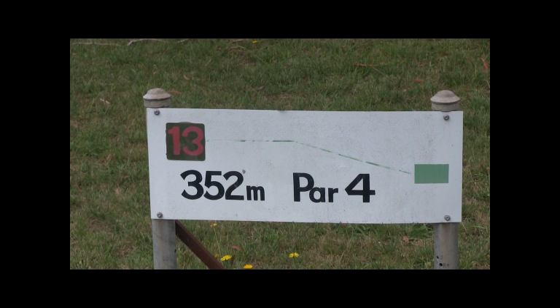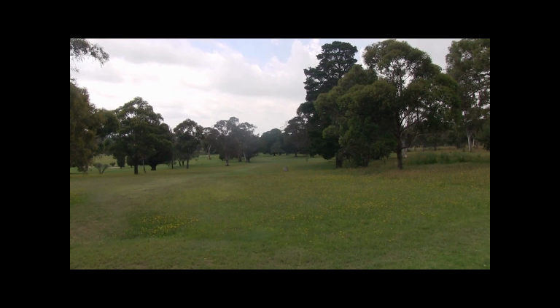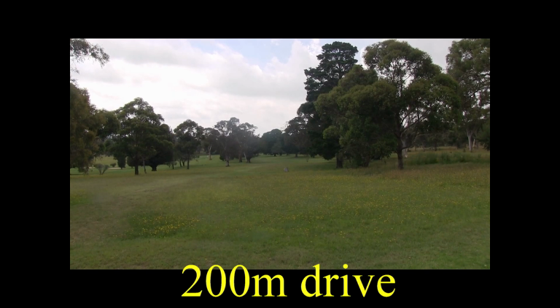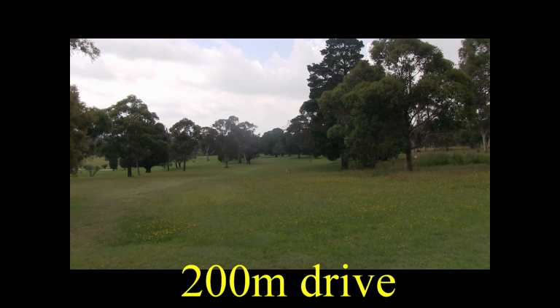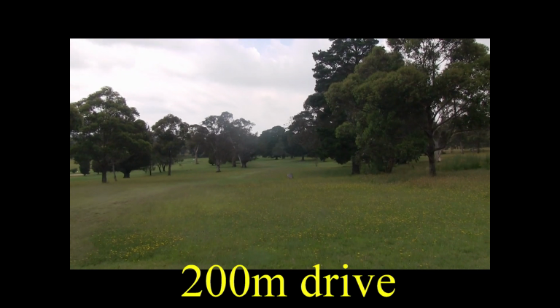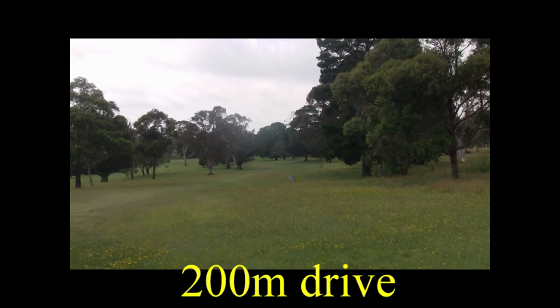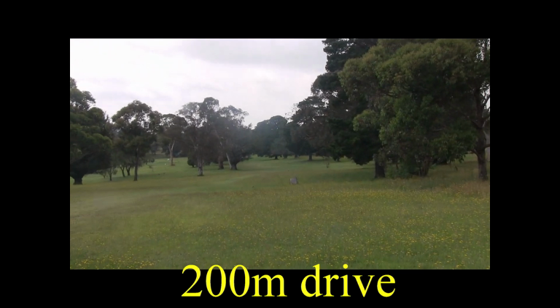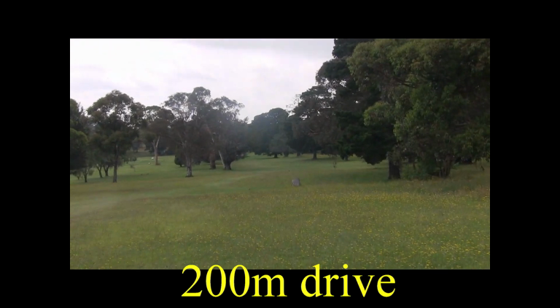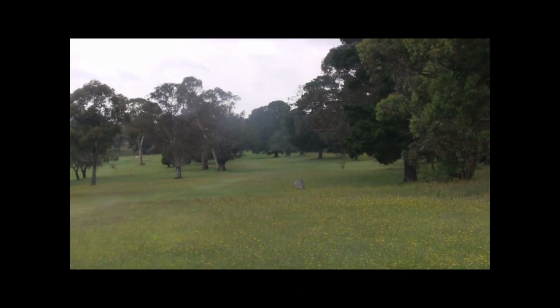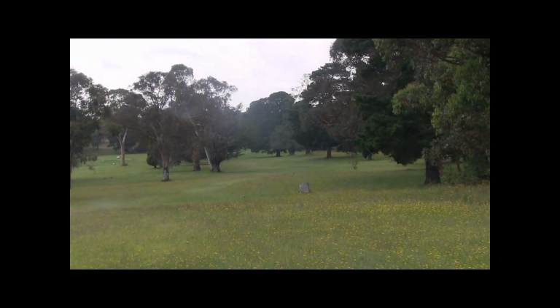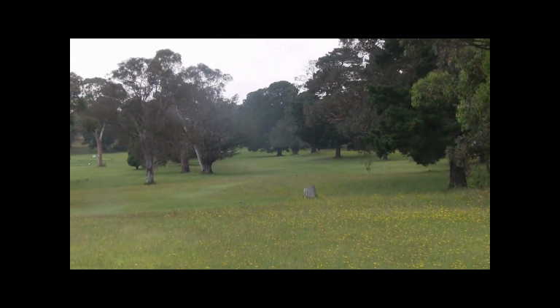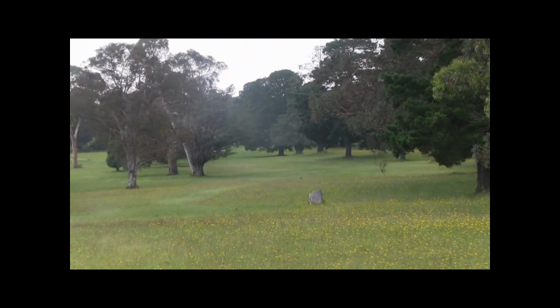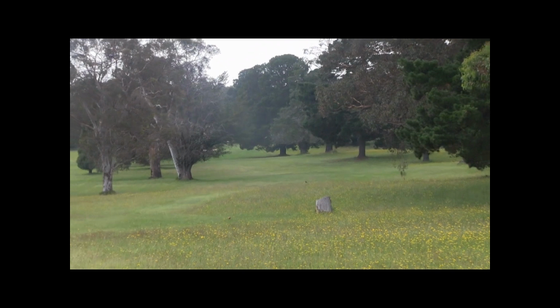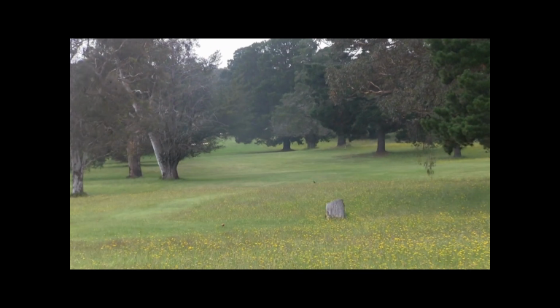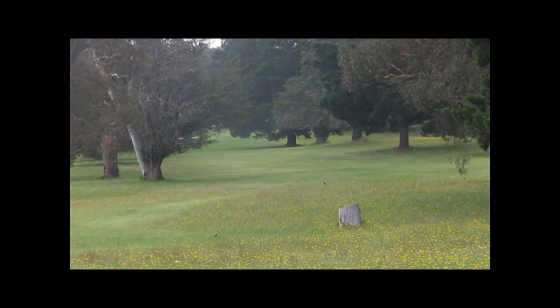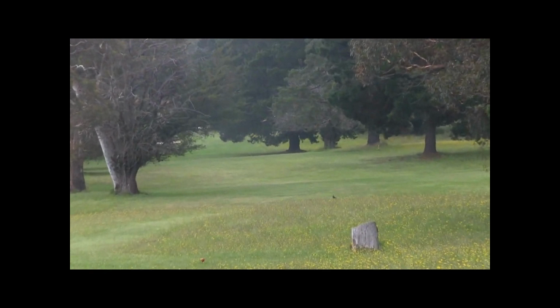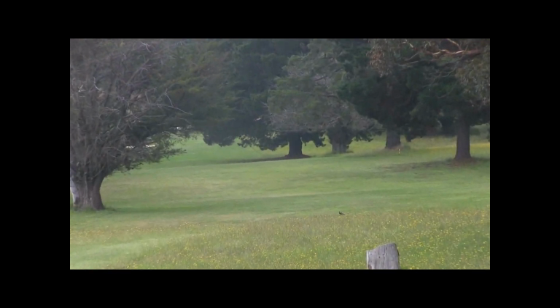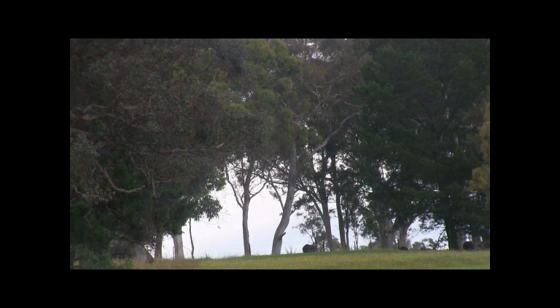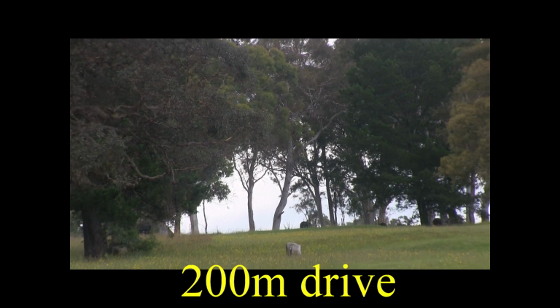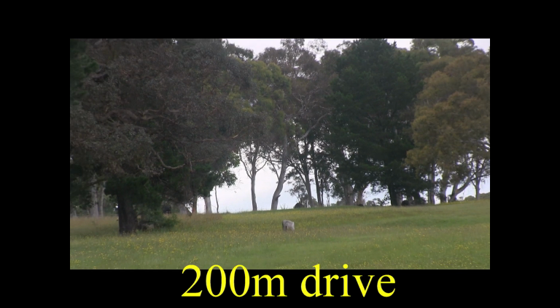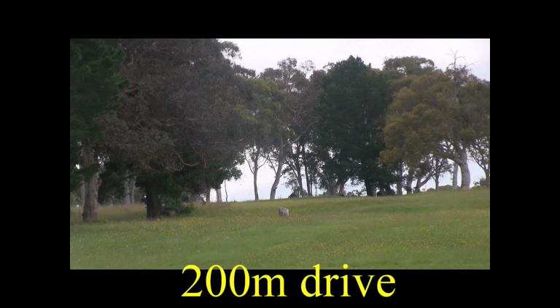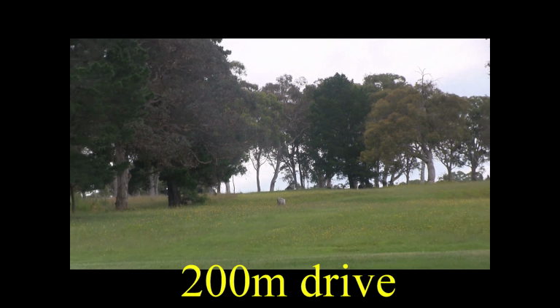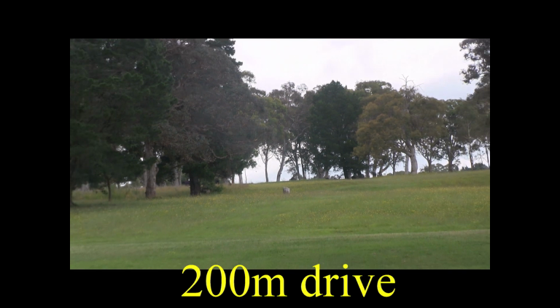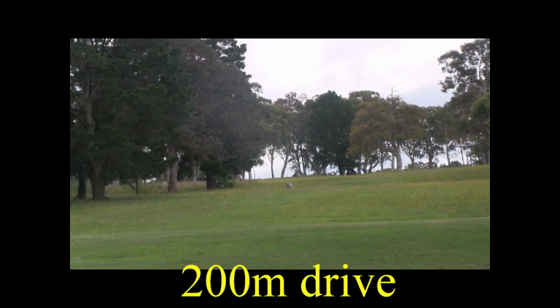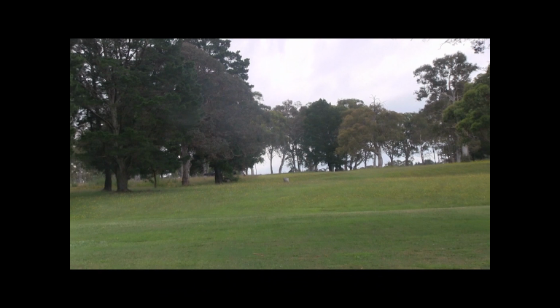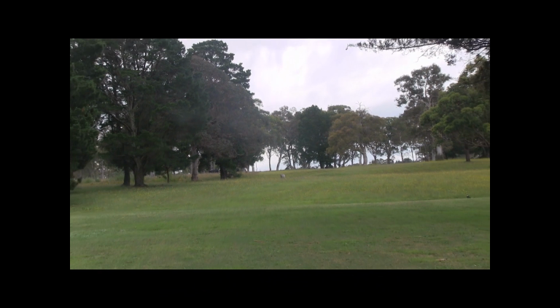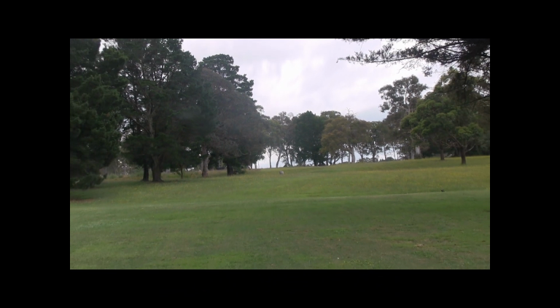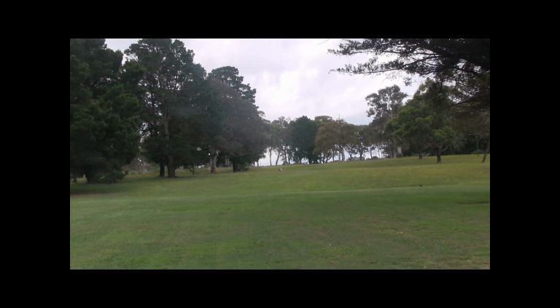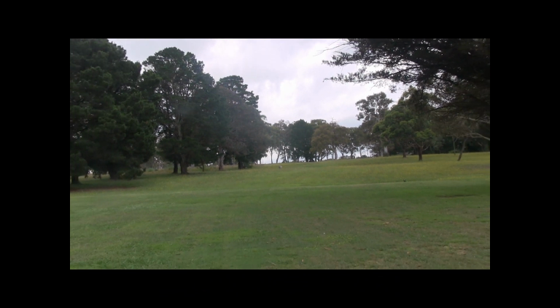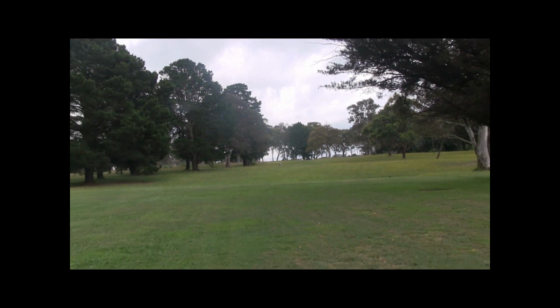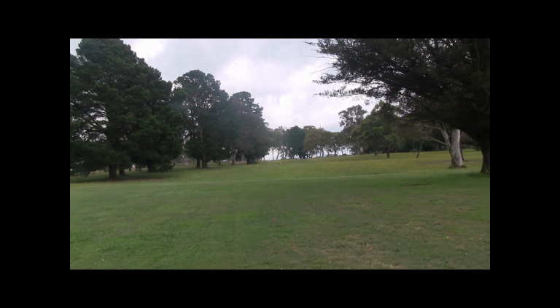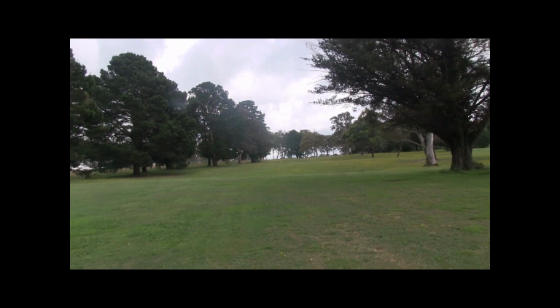From the highest part of the course, the 7th is a par 4 dogleg to the left of 352 metres. Tight driving down here to the dogleg, so you're going to be pretty straight. As you can see from the elevated tee position, it's a downhill tee shot.